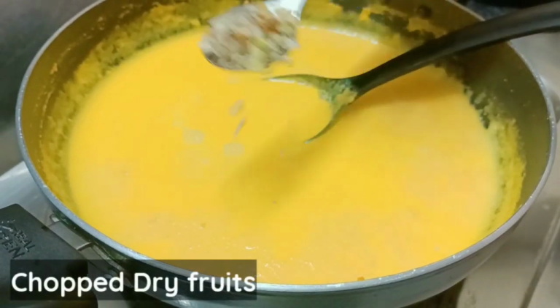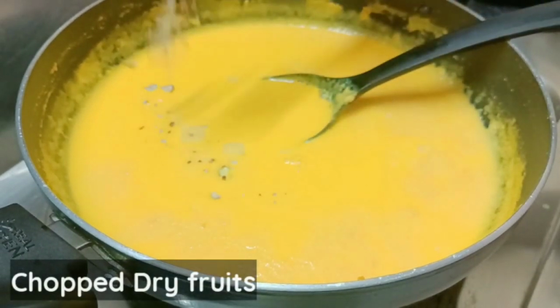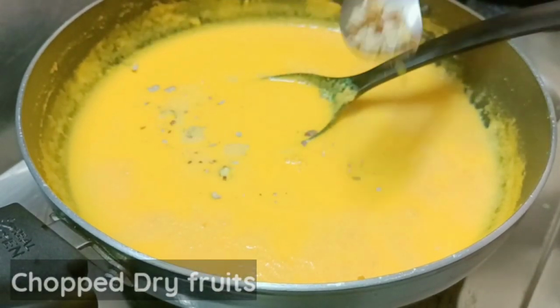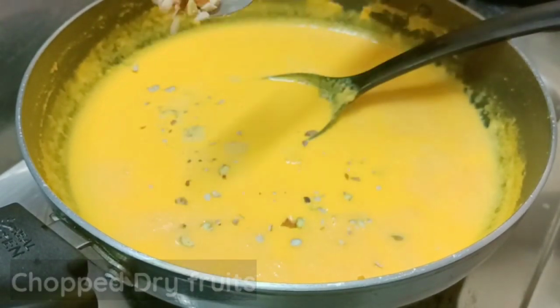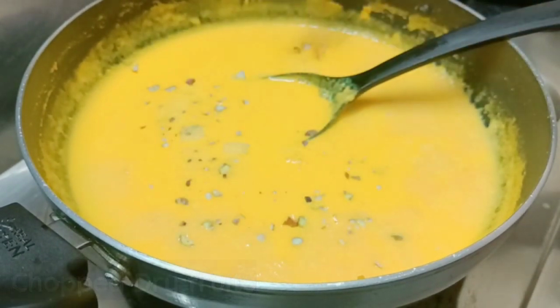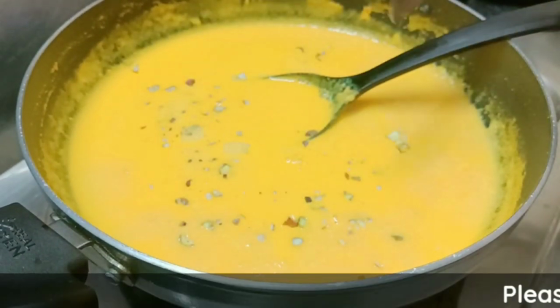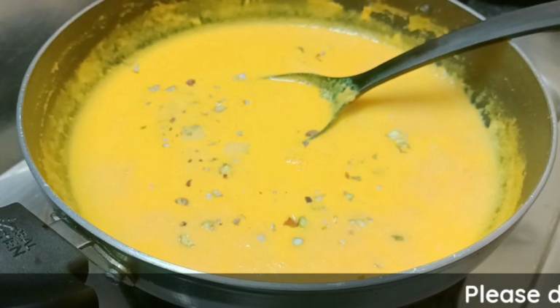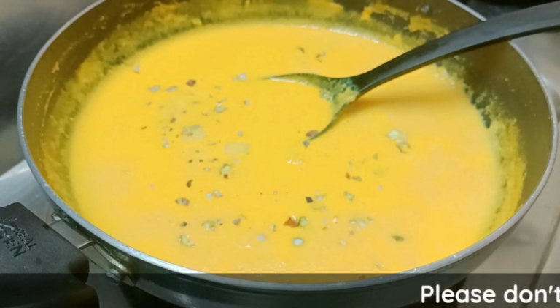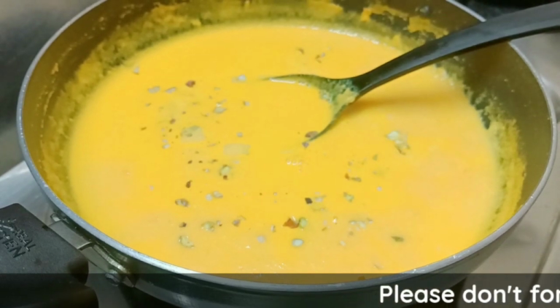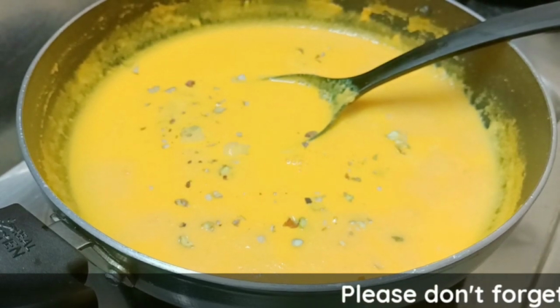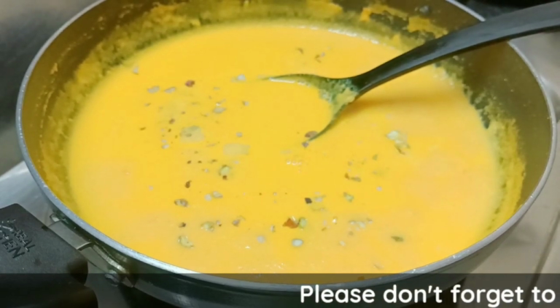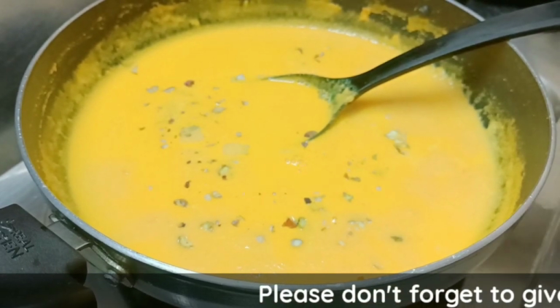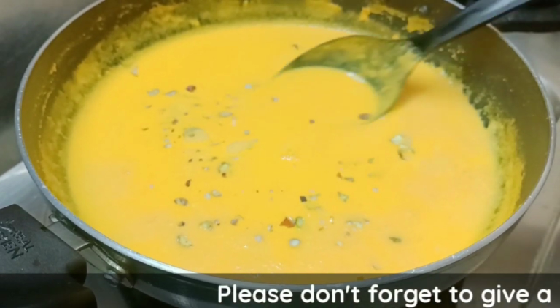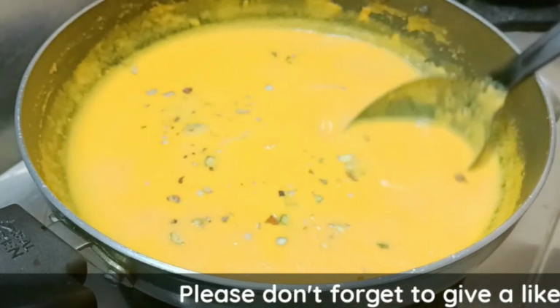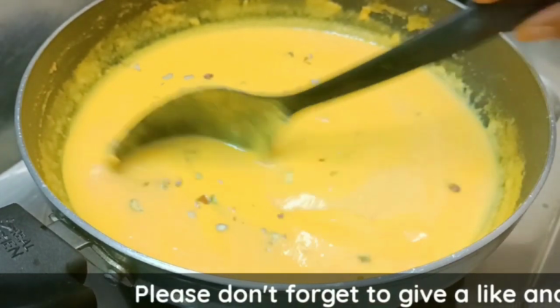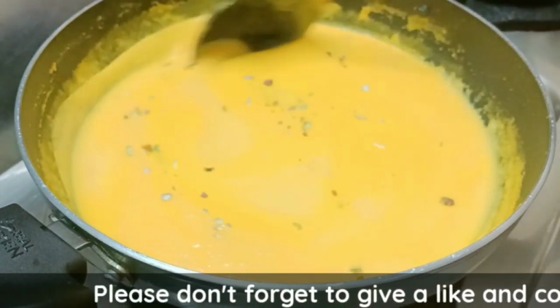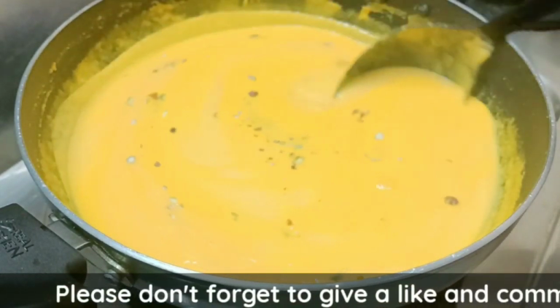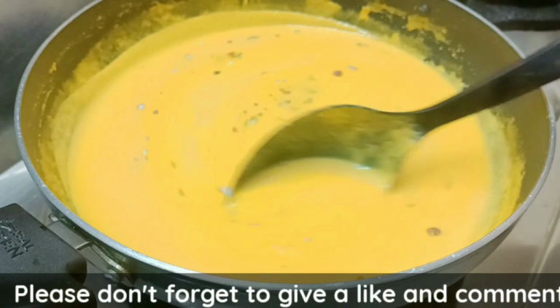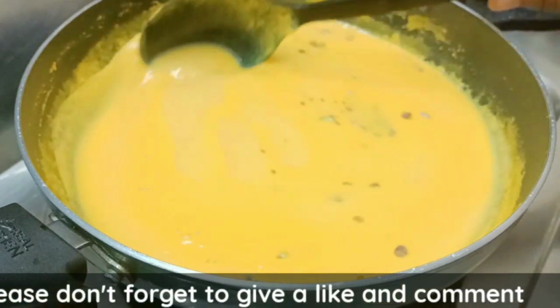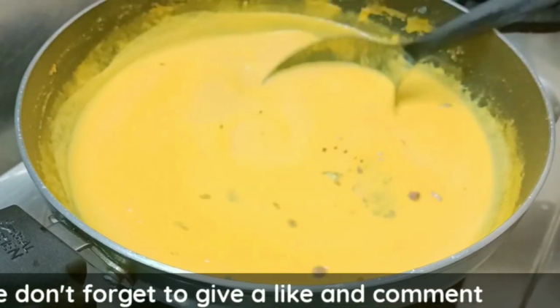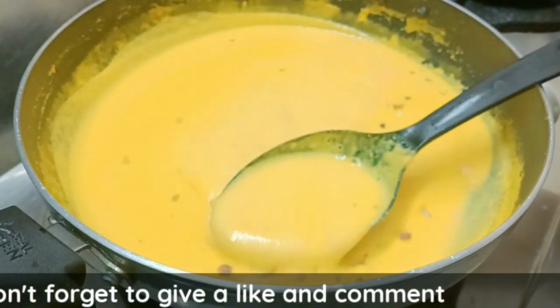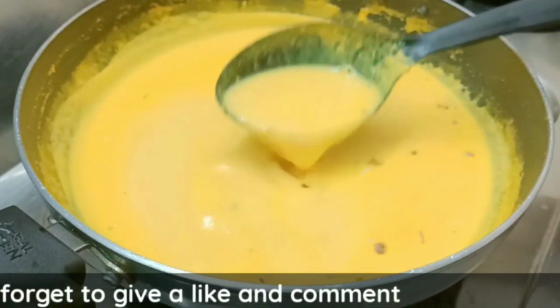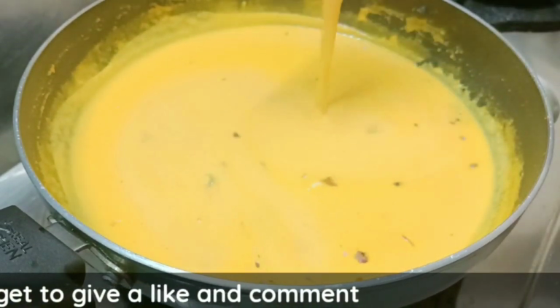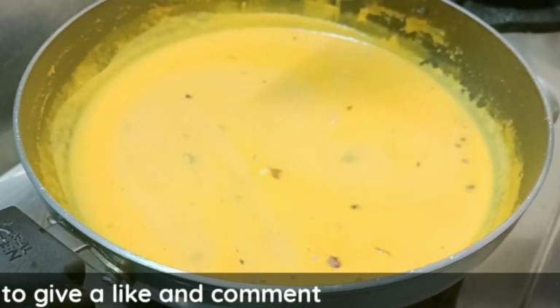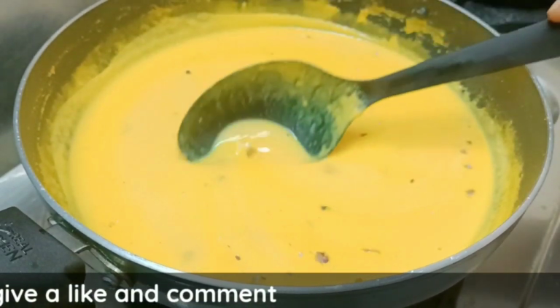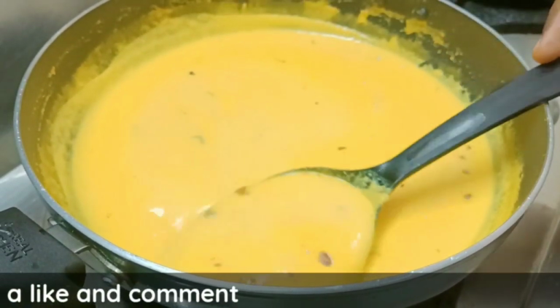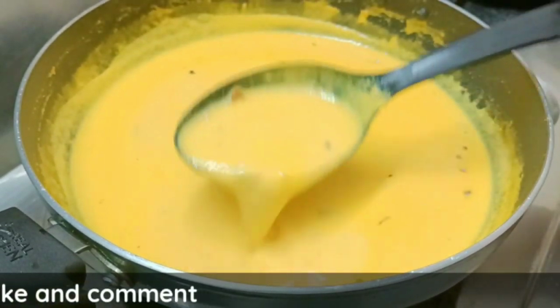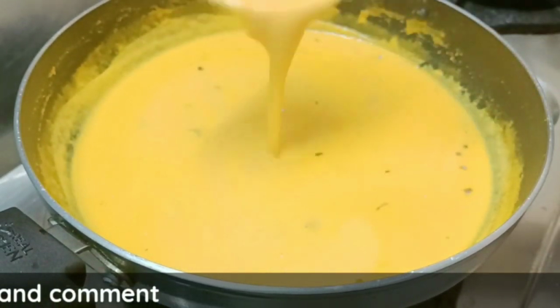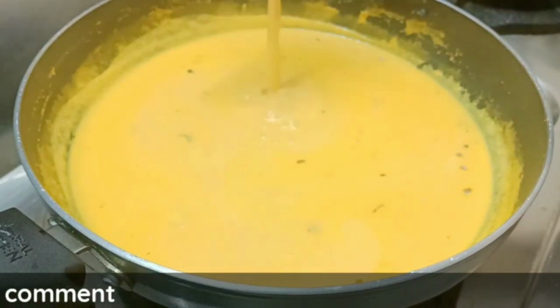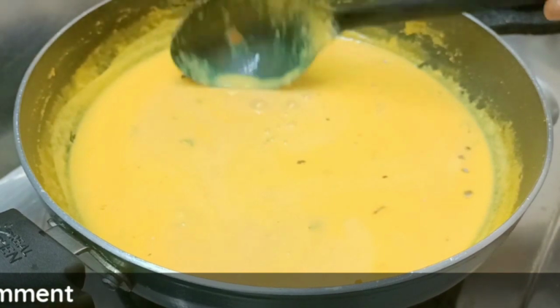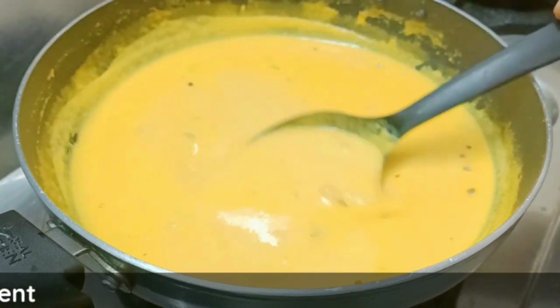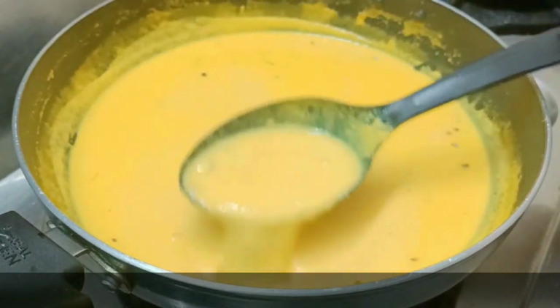We will add dry fruits and mix them in as well. Then add the water and mix, and the water will make it tasty.